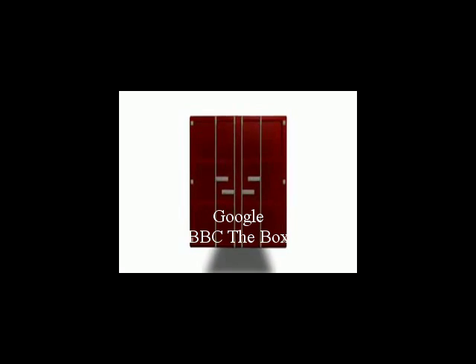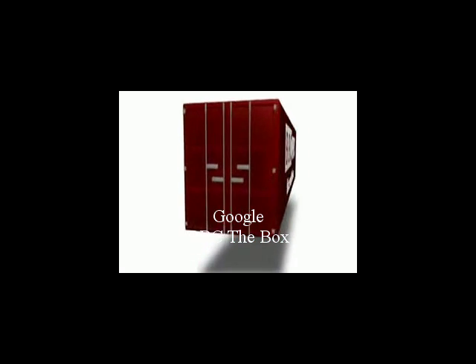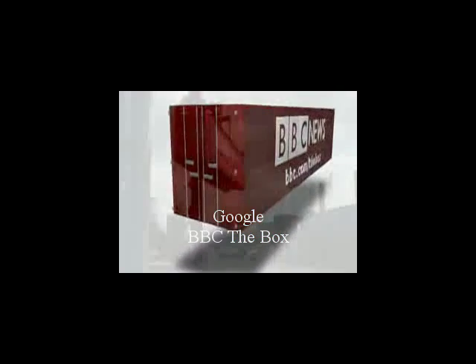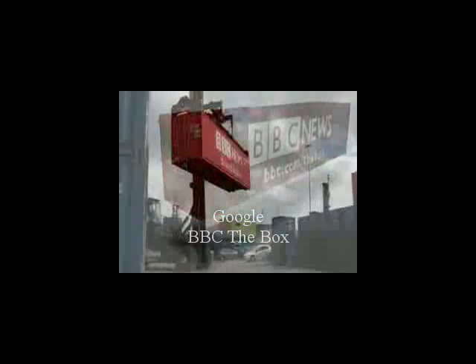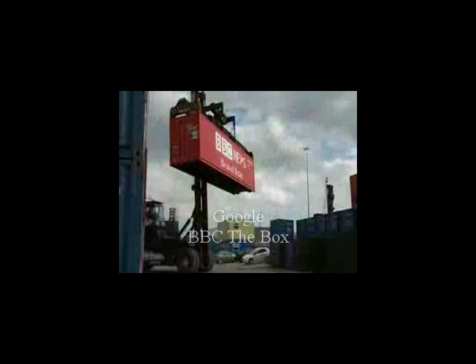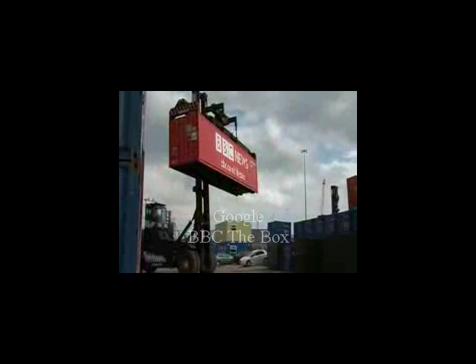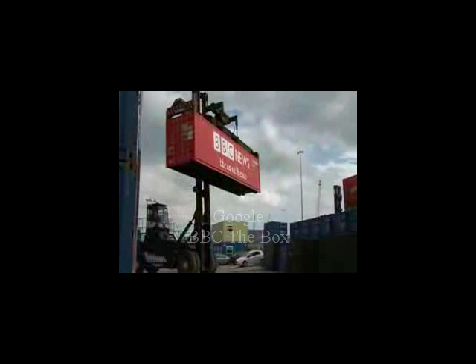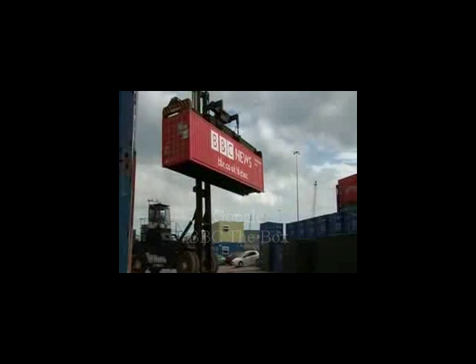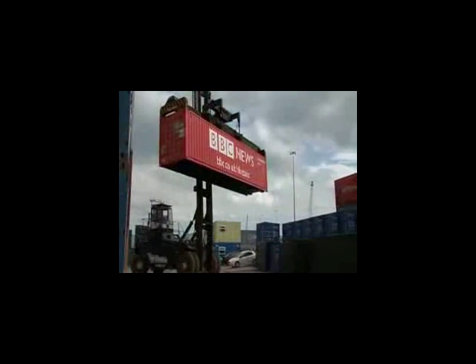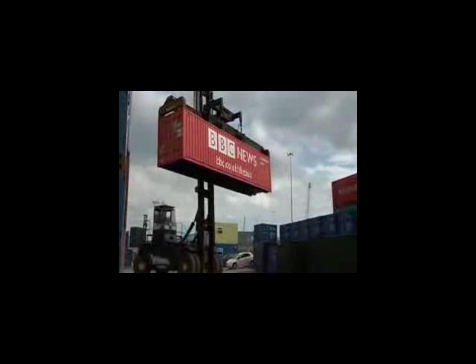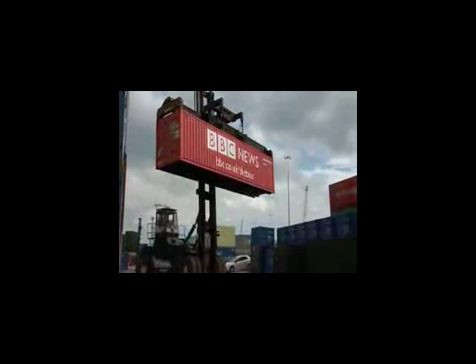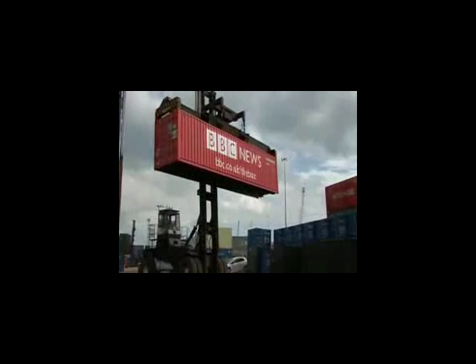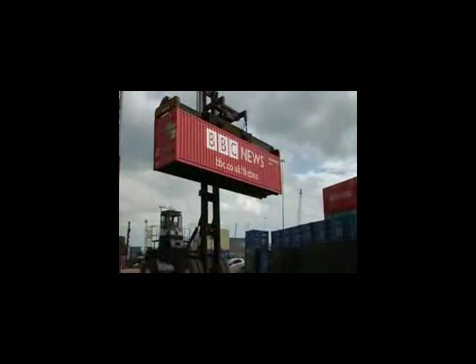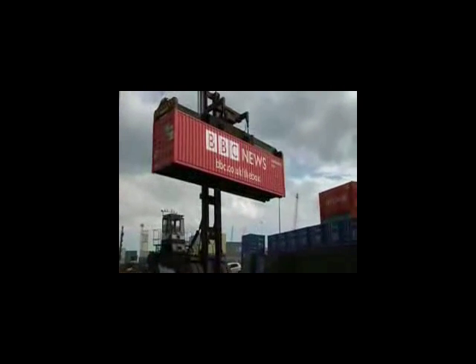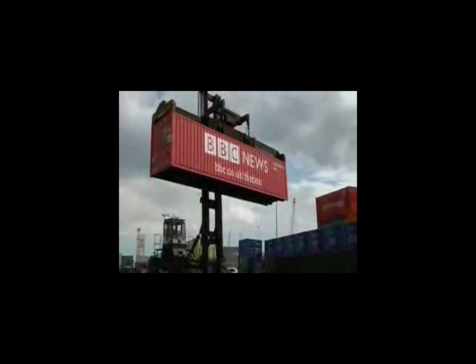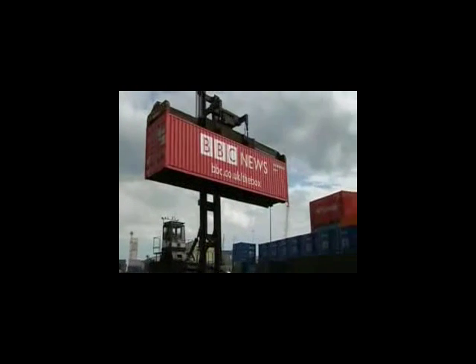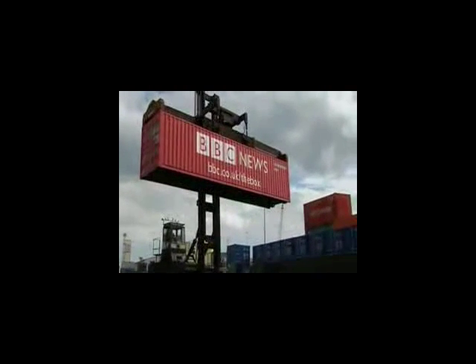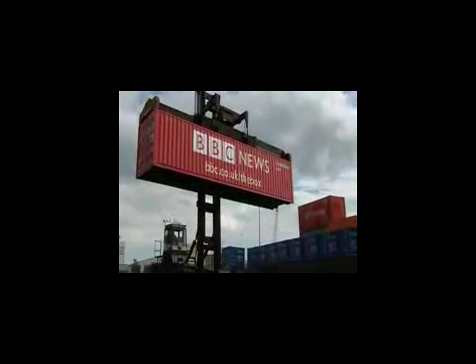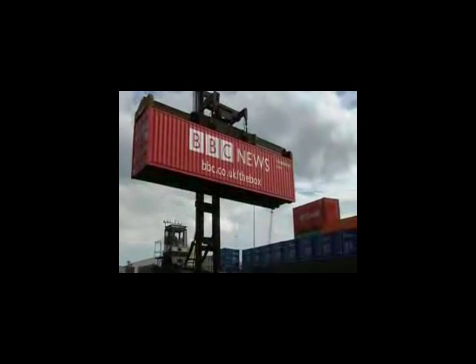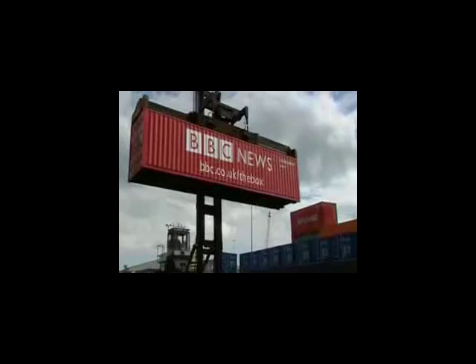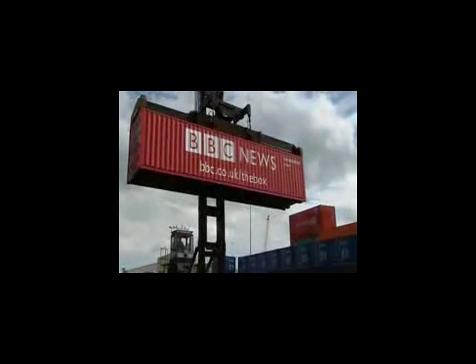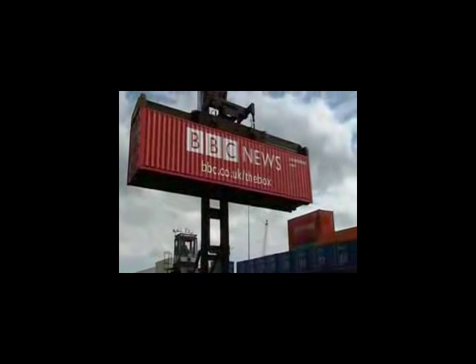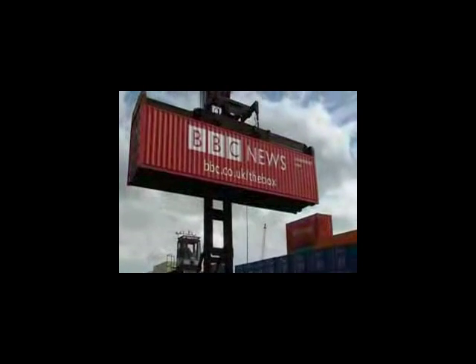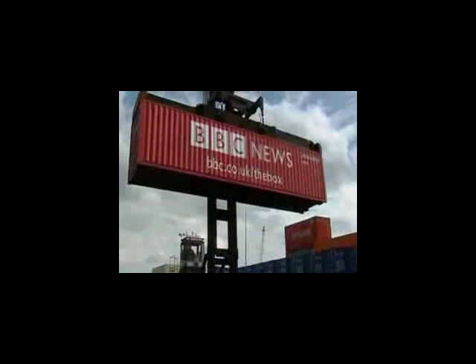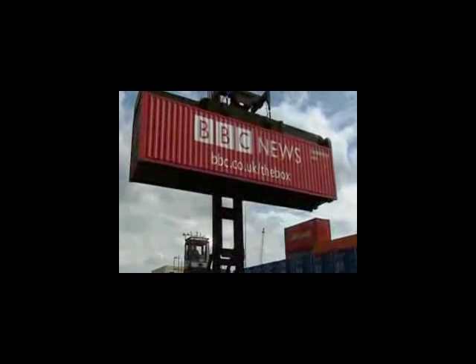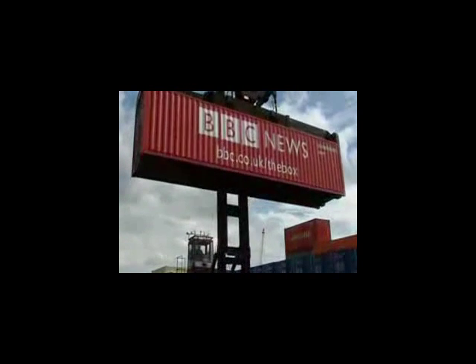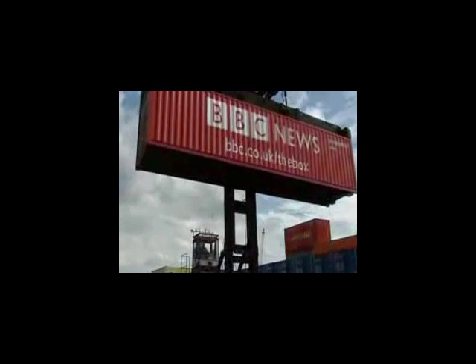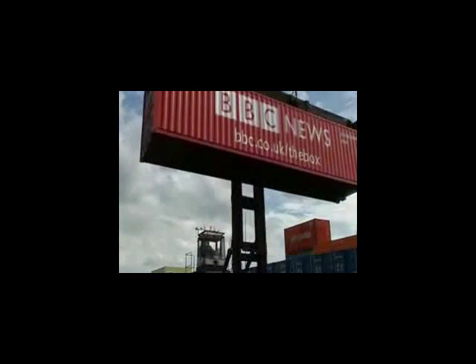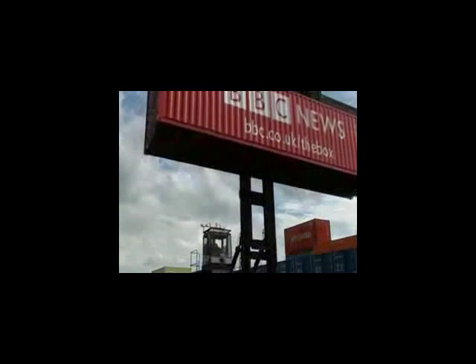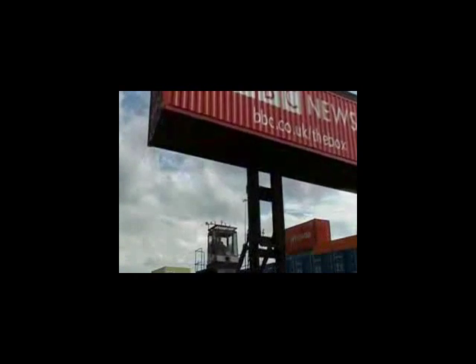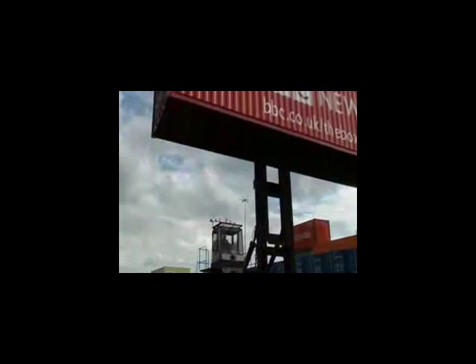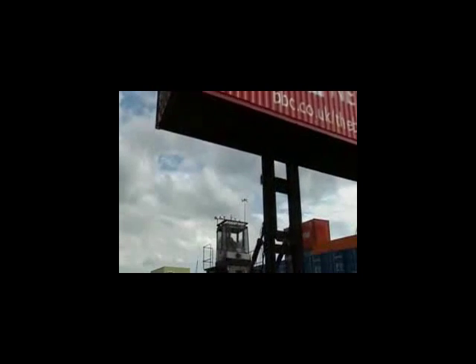Computers, clothes, even cuddly toys — almost everything we buy gets here in a container. Over the next year, we'll follow this box around the world. You can track it online at bbc.co.uk/the-box or see it here on BBC News.